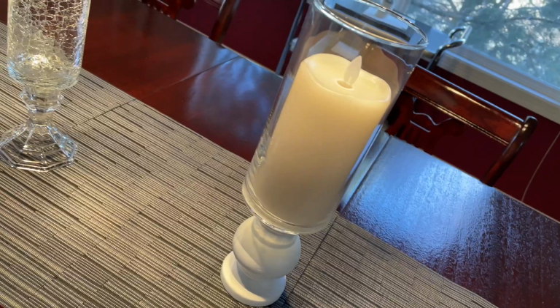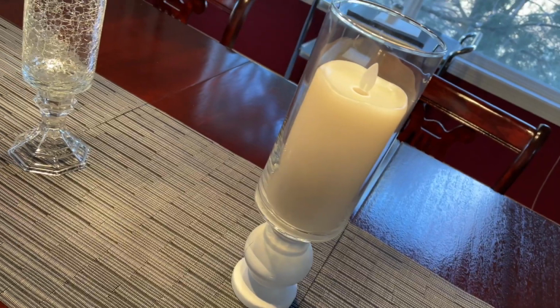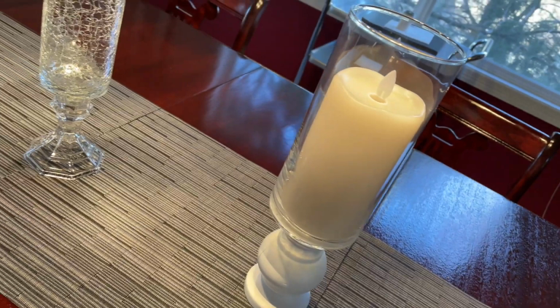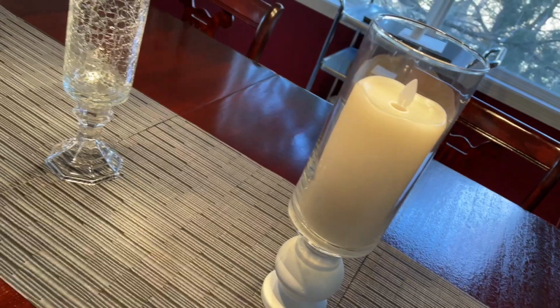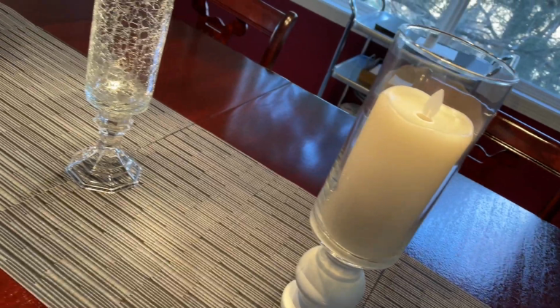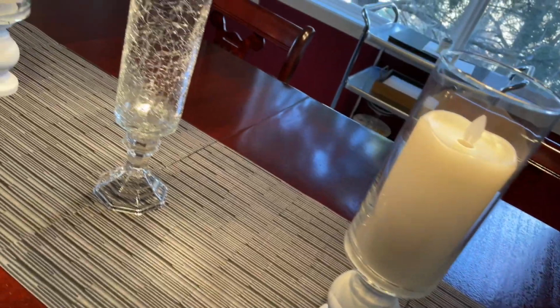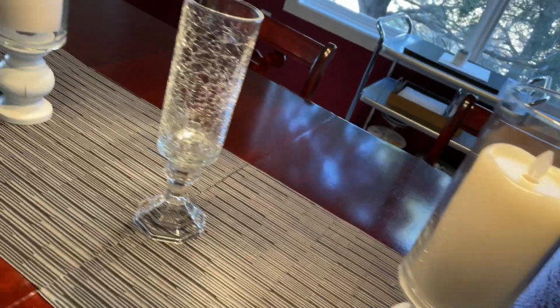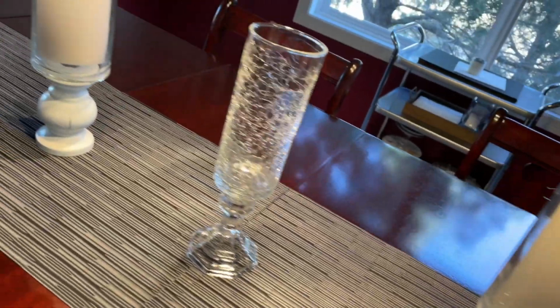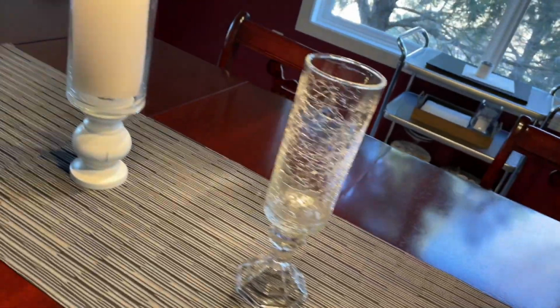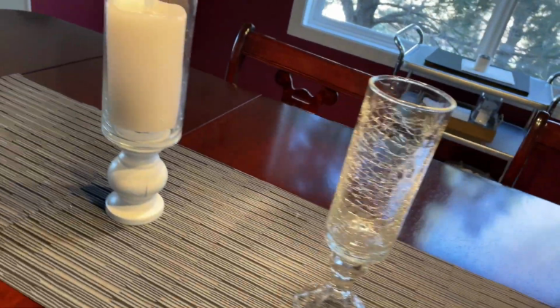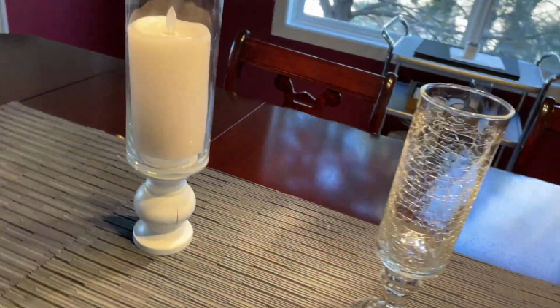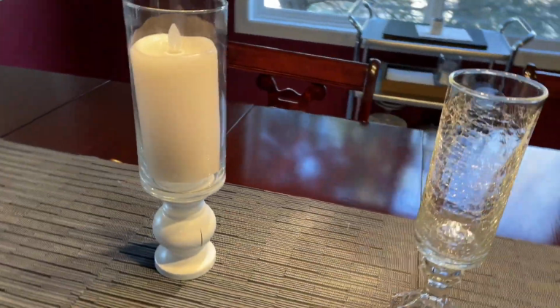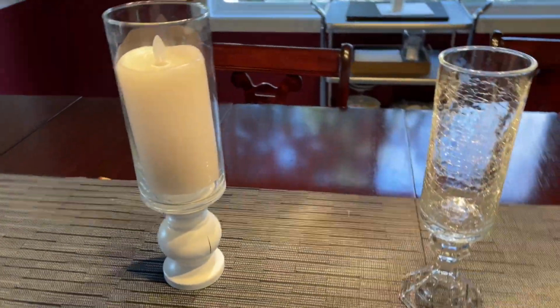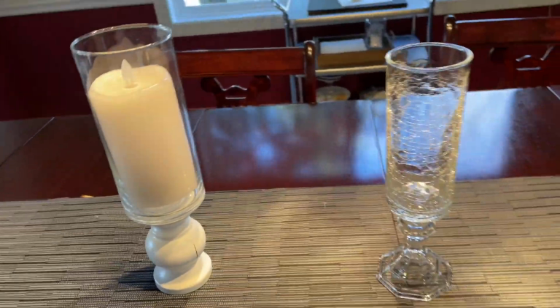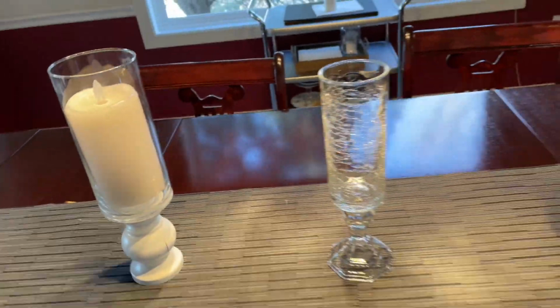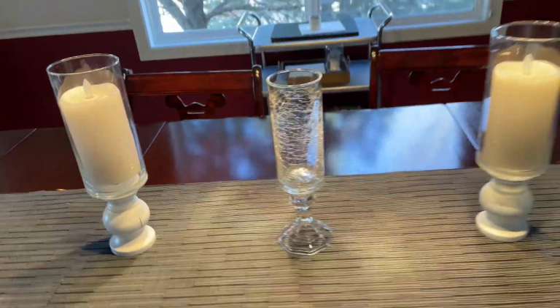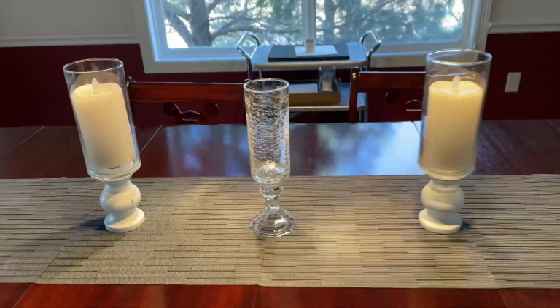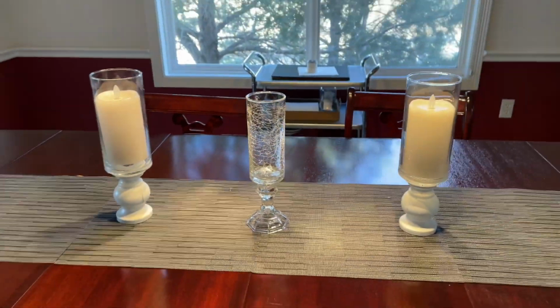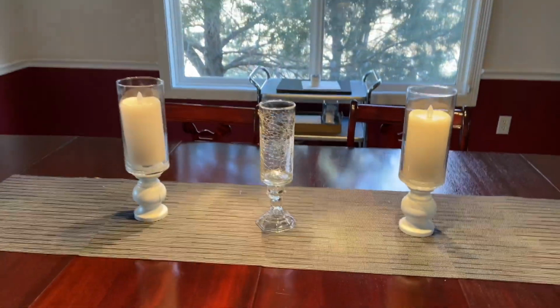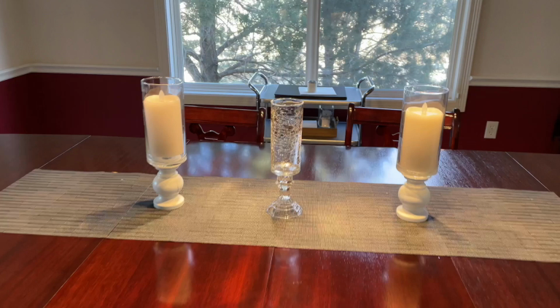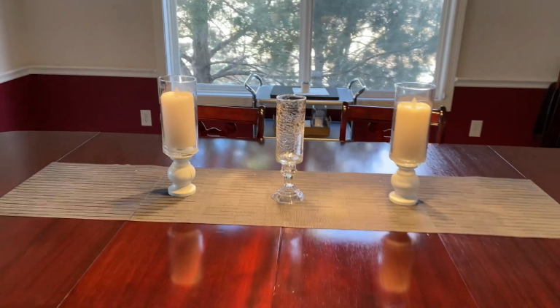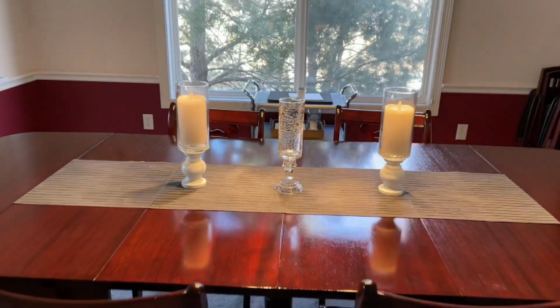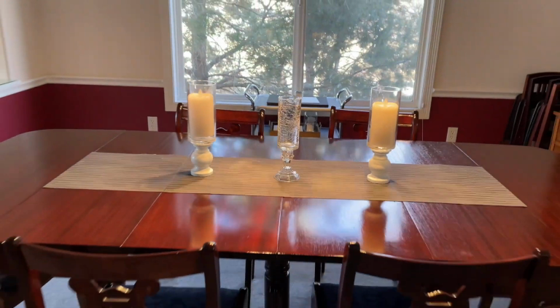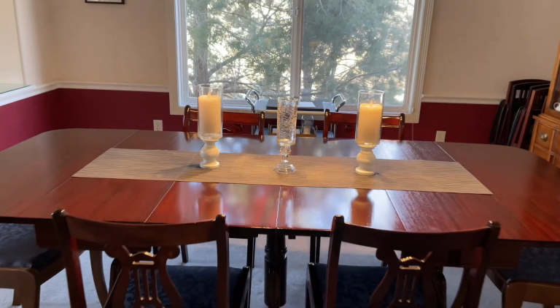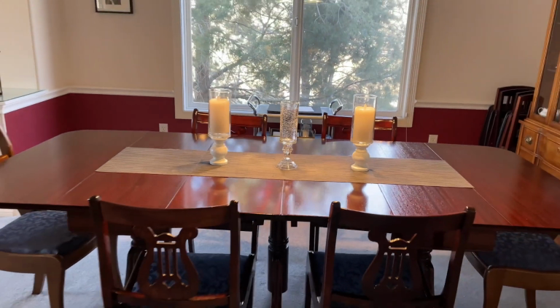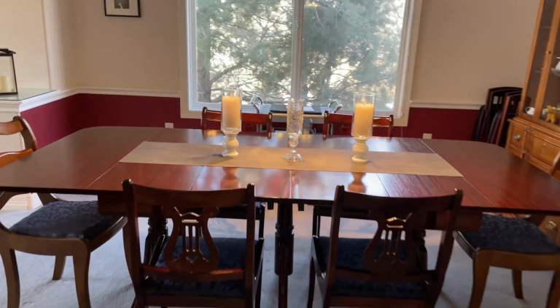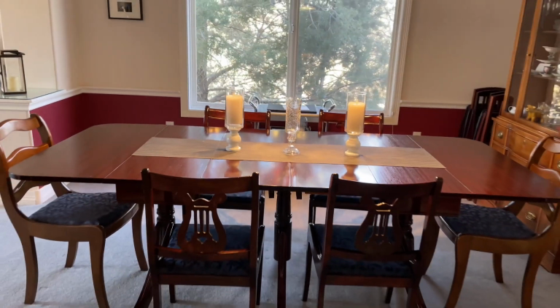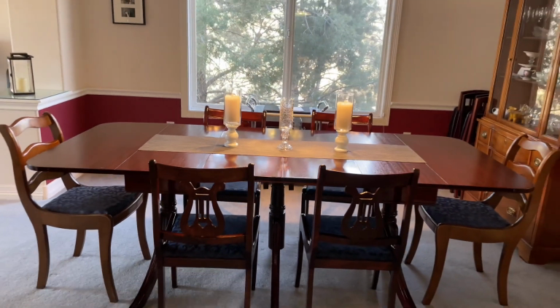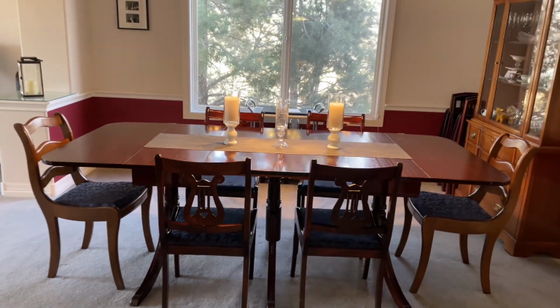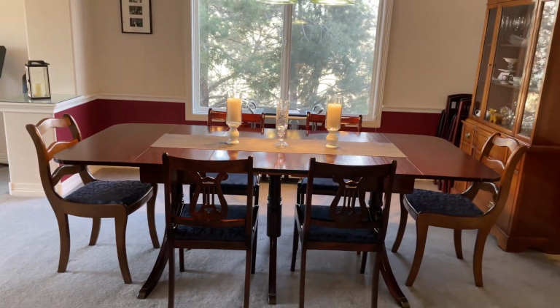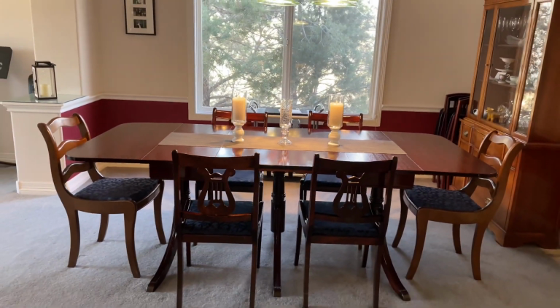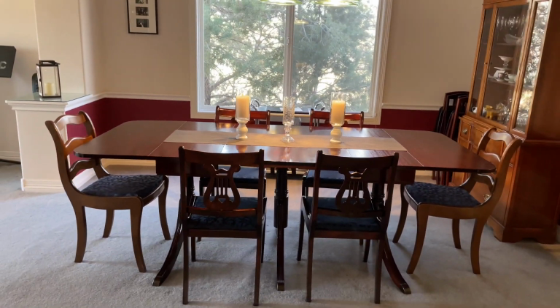Once they were dry, I placed them onto my dining room table. You could easily add candle holders as you see that I did, but you could fill them up with other items for centerpieces as well.